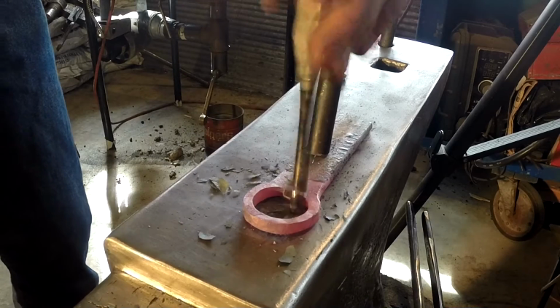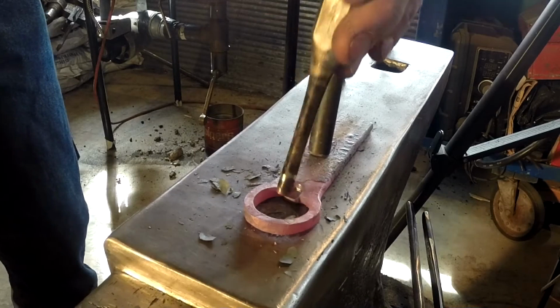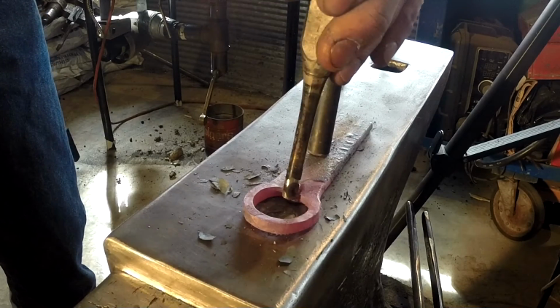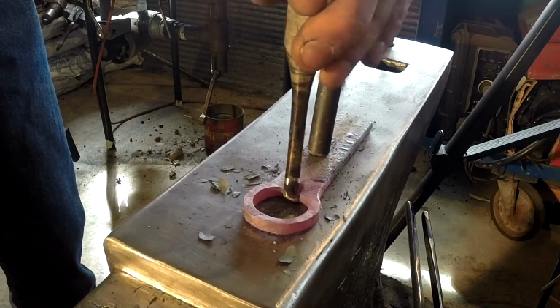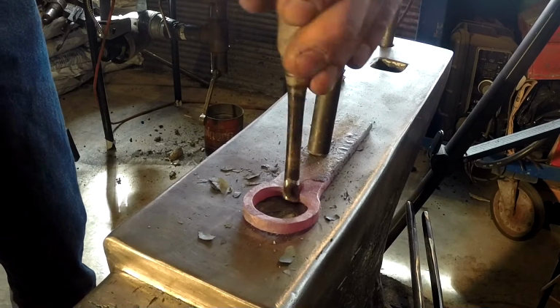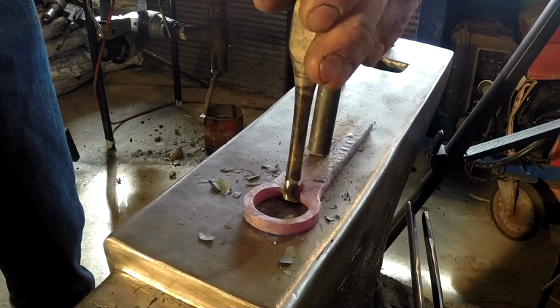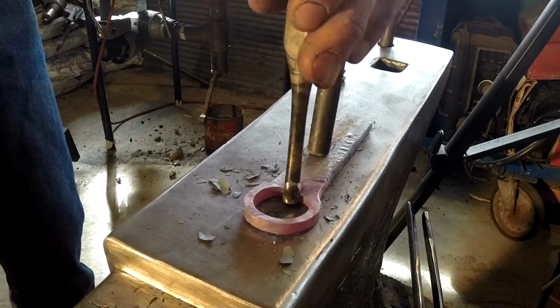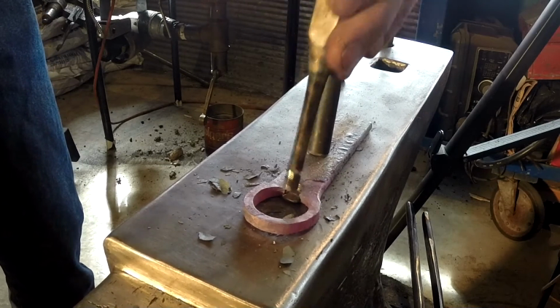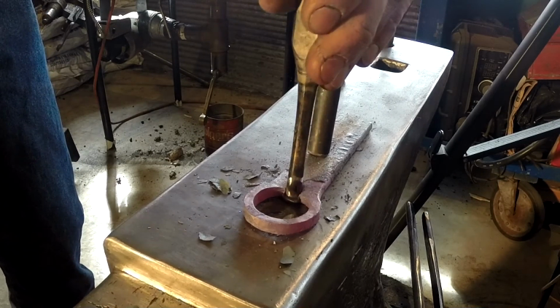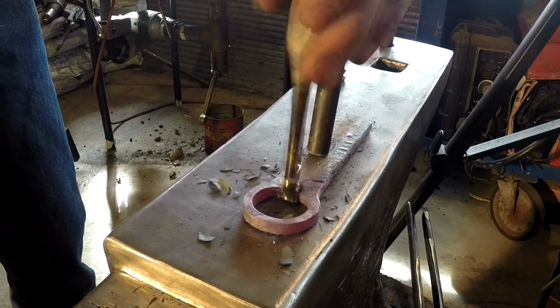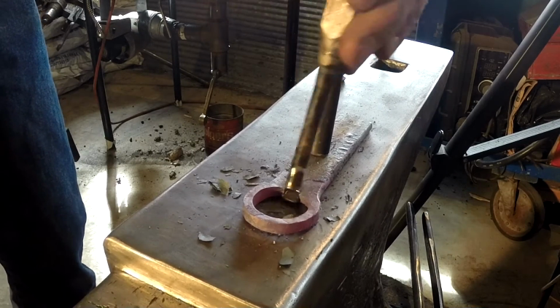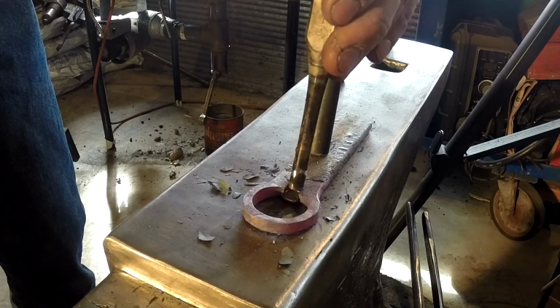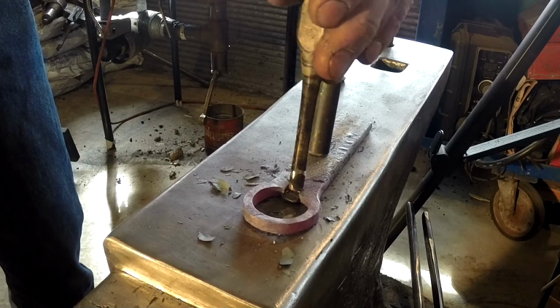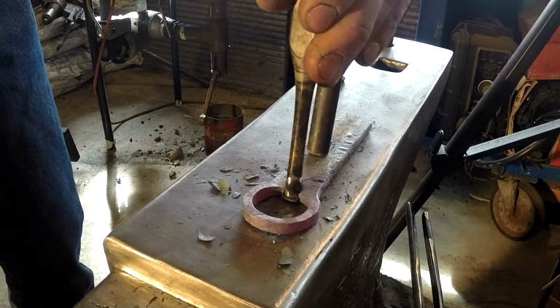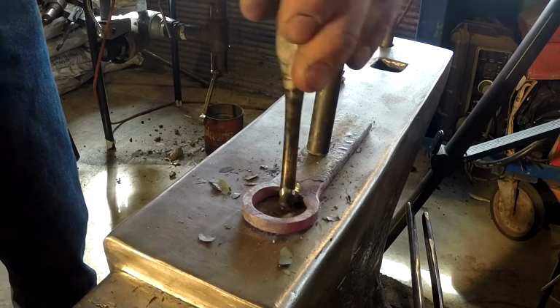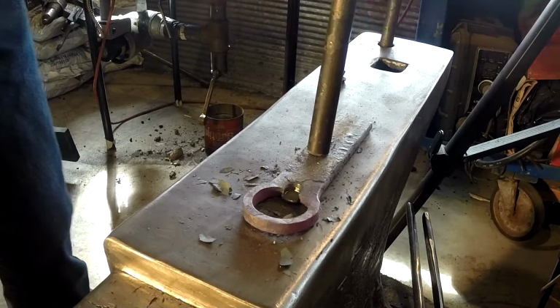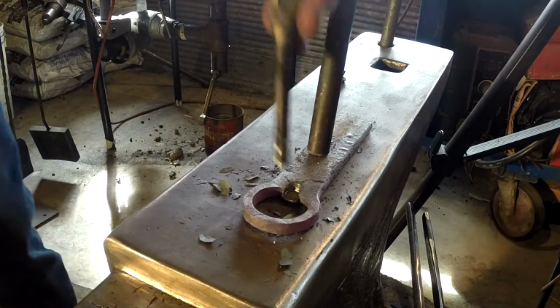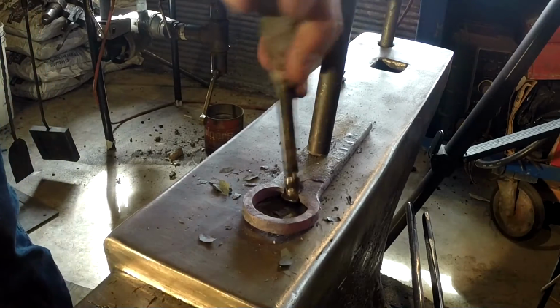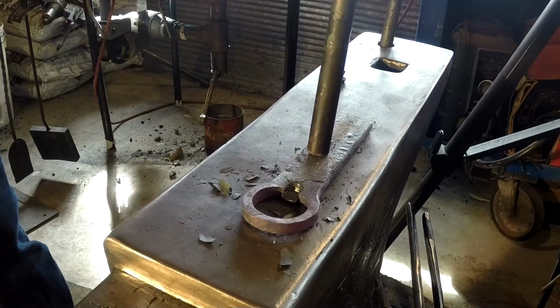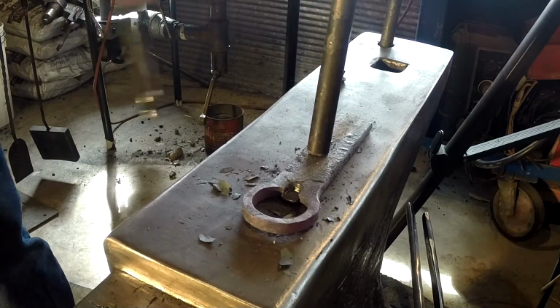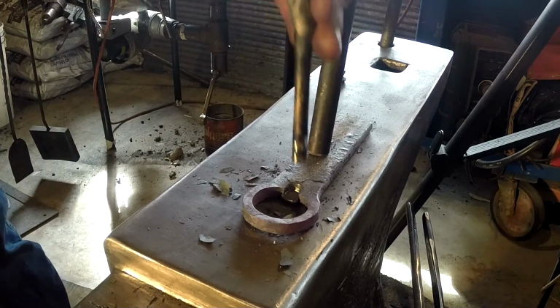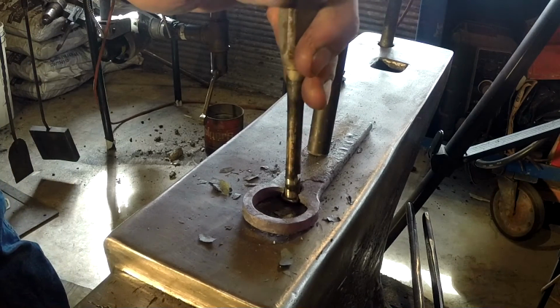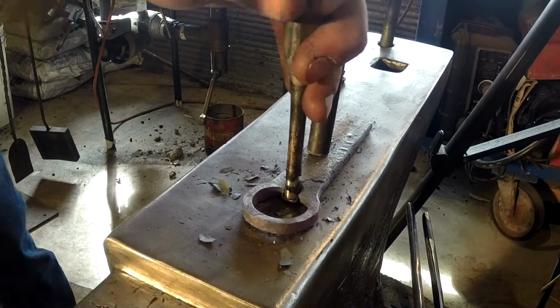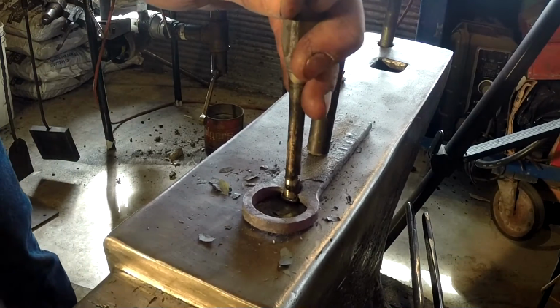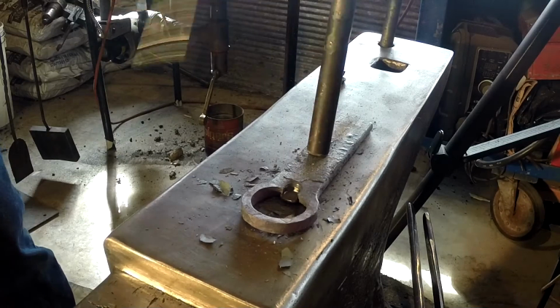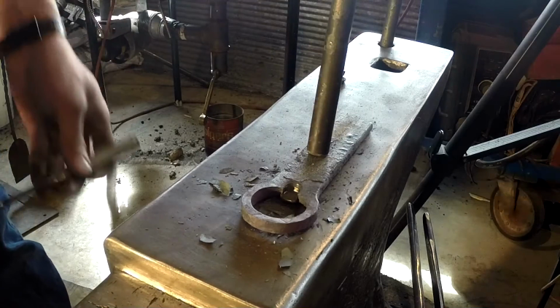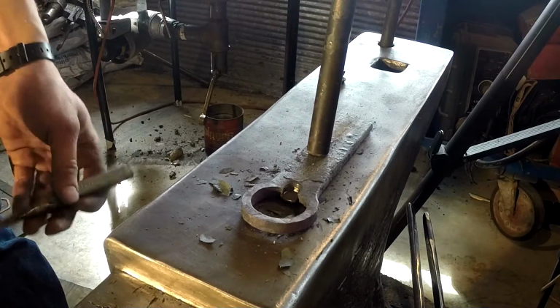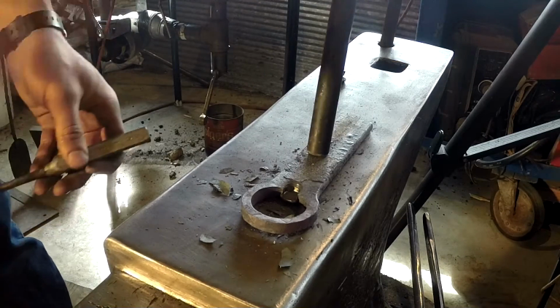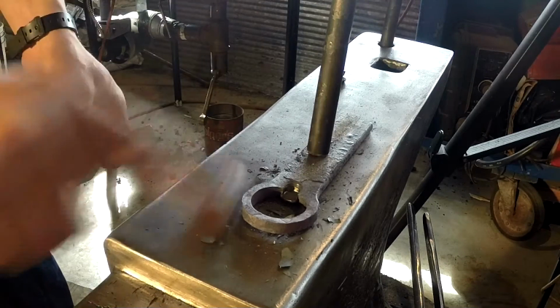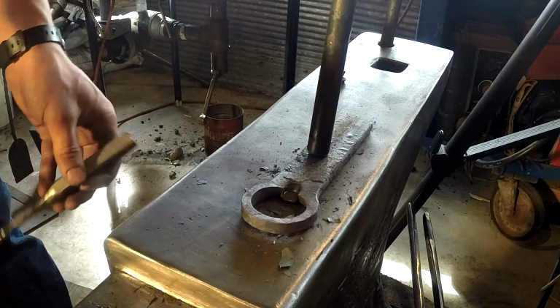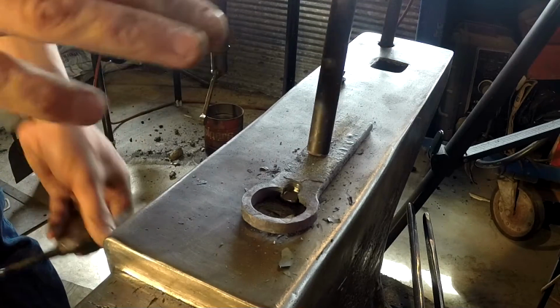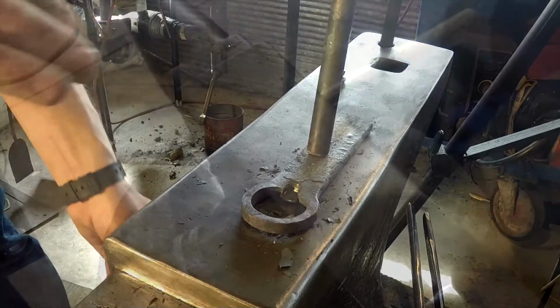It doesn't have to be huge but it does have to be thick enough that it'll hold up to repeated use. Something just like that is looking pretty good, so I'm going to go ahead and leave that right where it is.